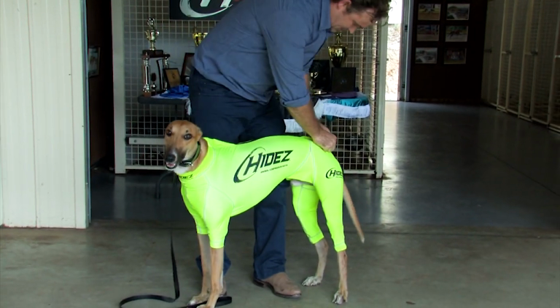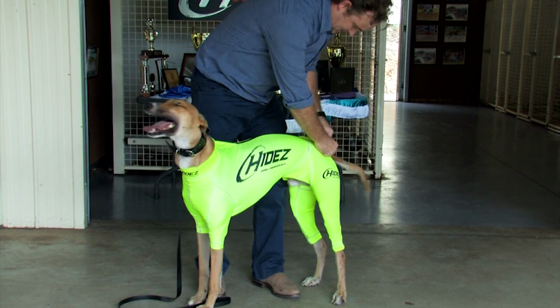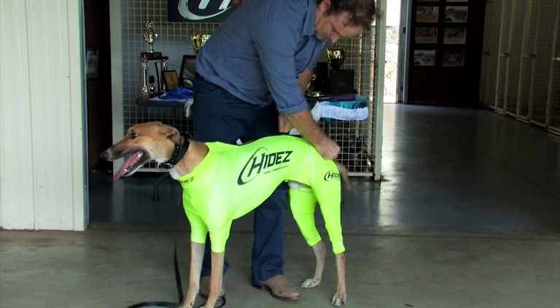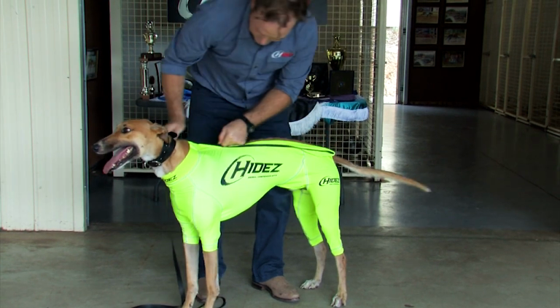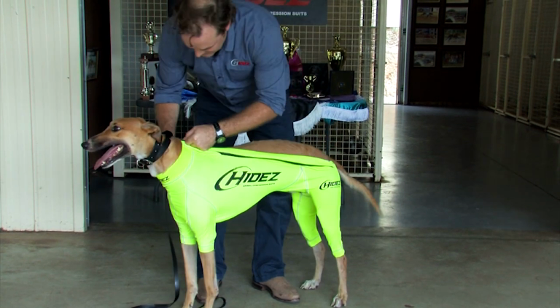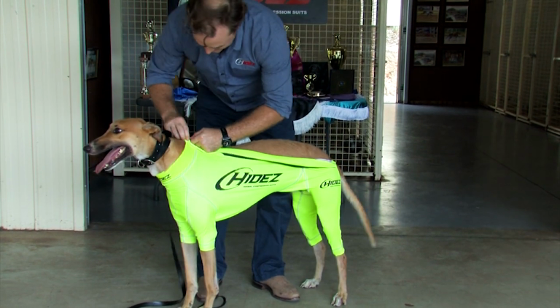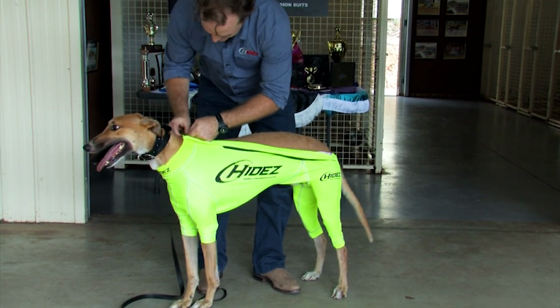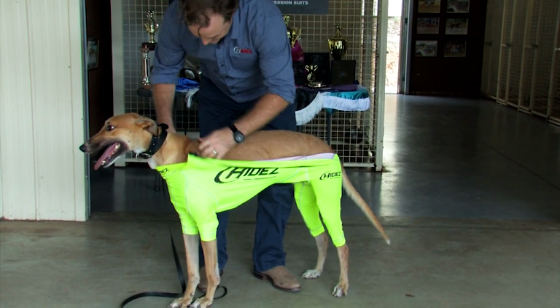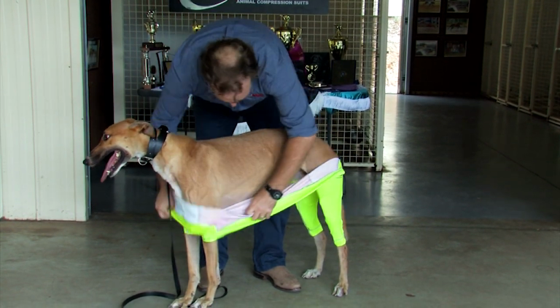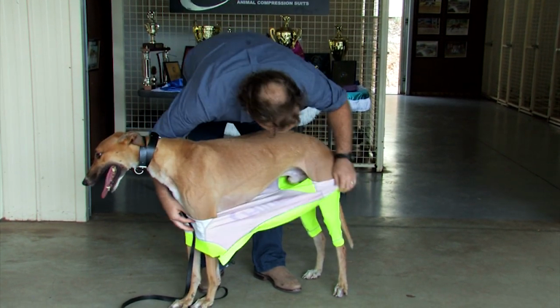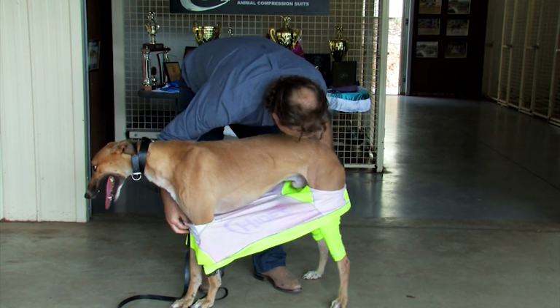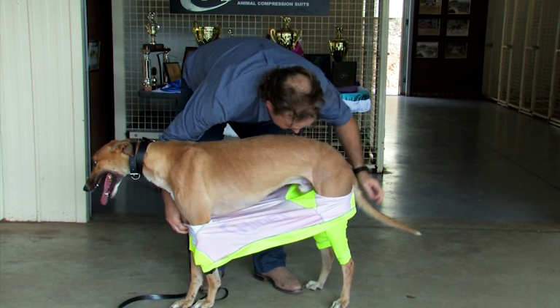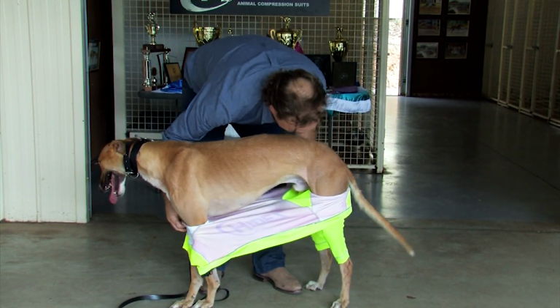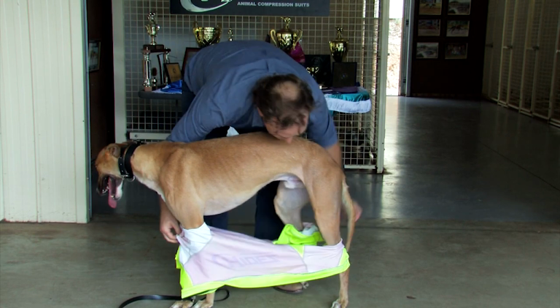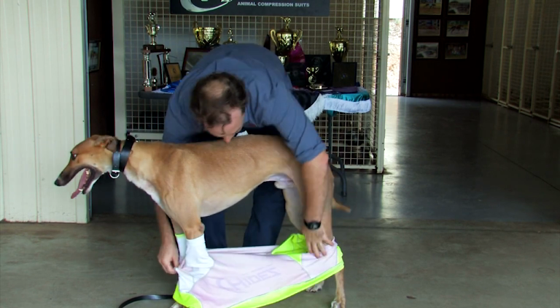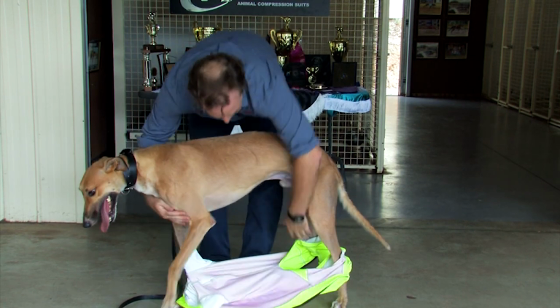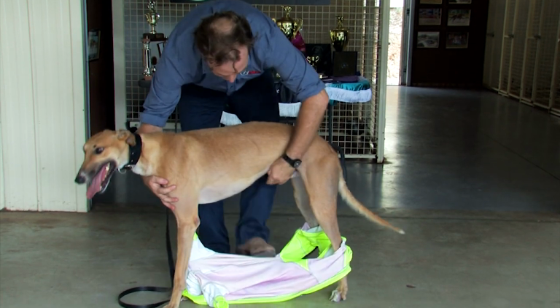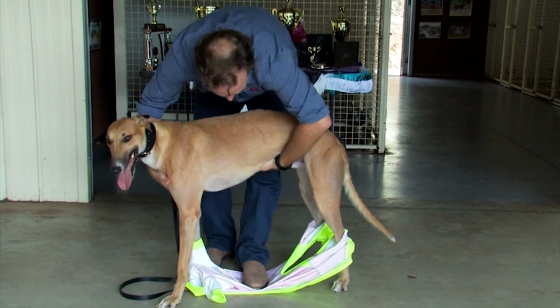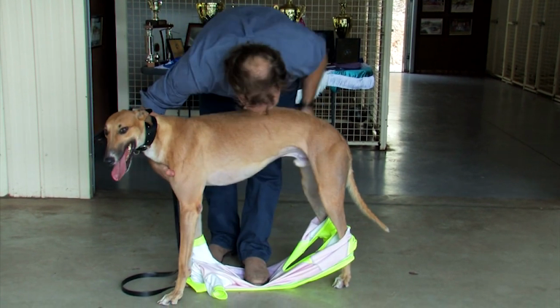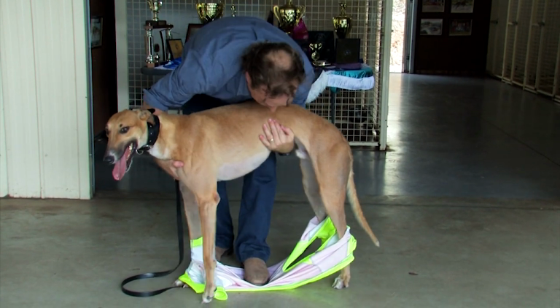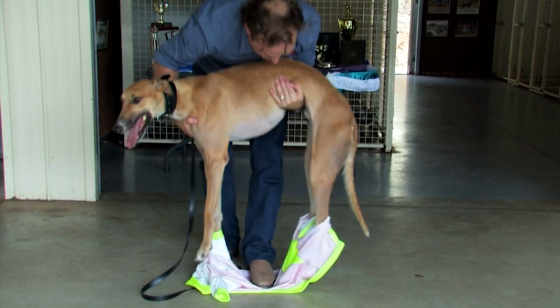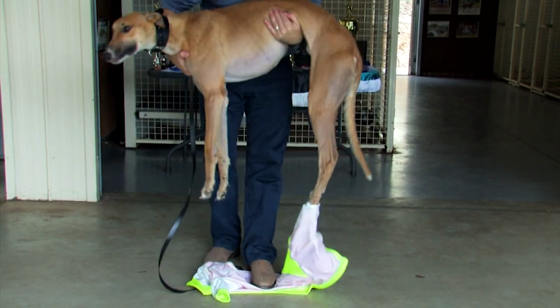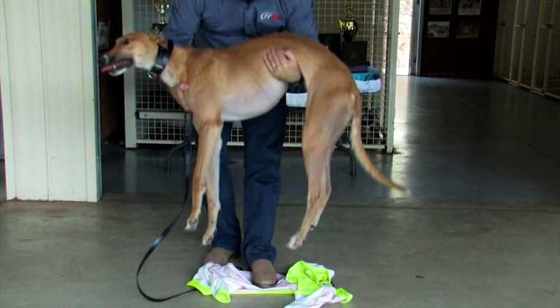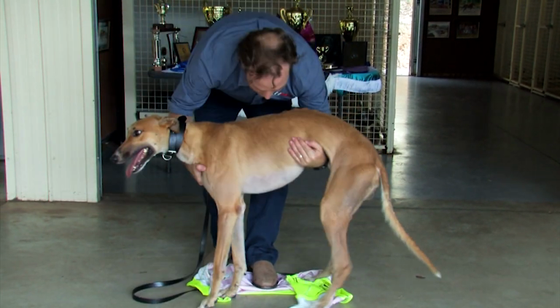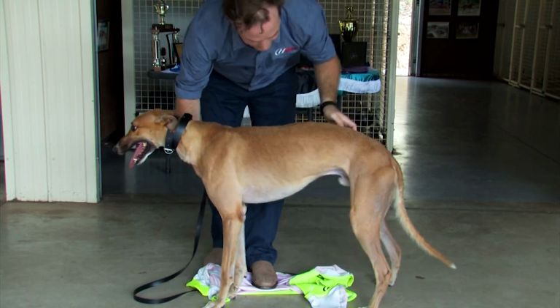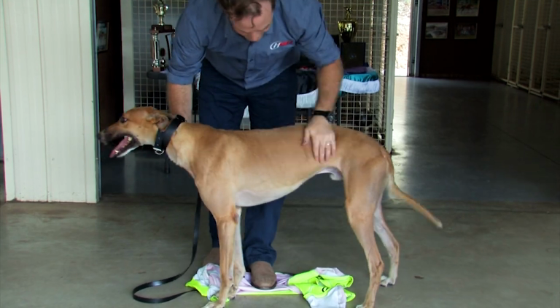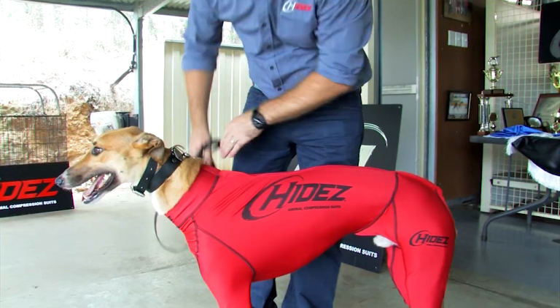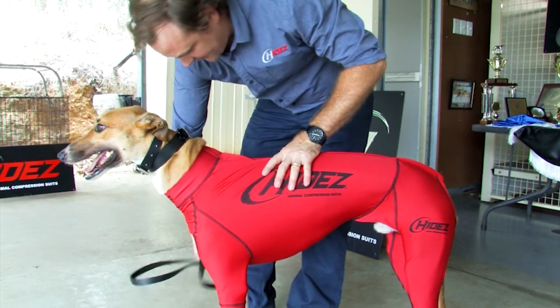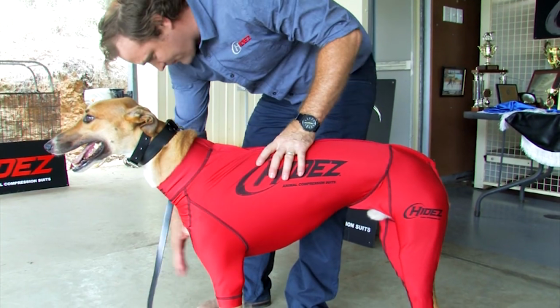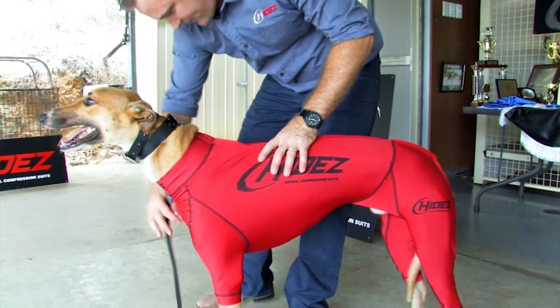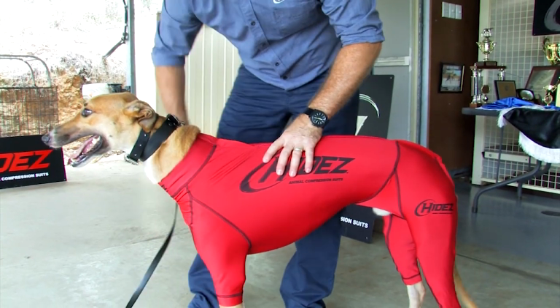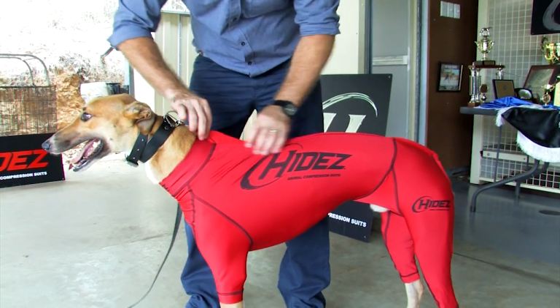The easiest way to remove the suit is simply undo the zipper, pulling the suit off towards the ground, place a foot on top of the suit and lifting the dog out.